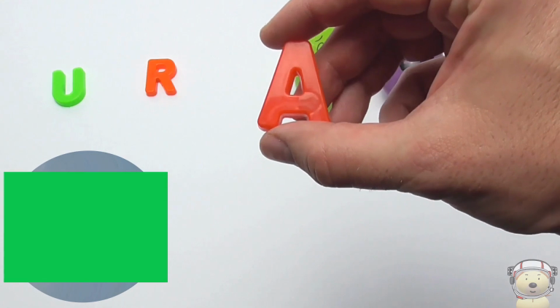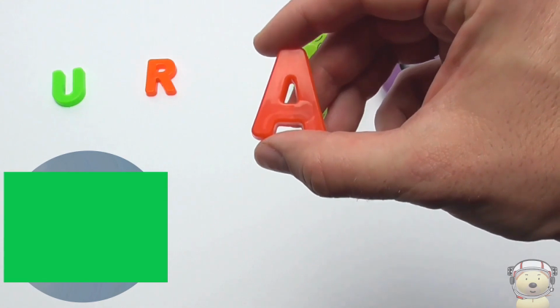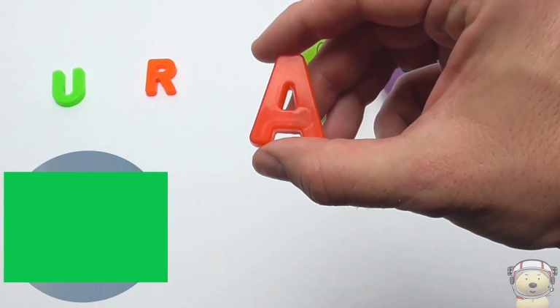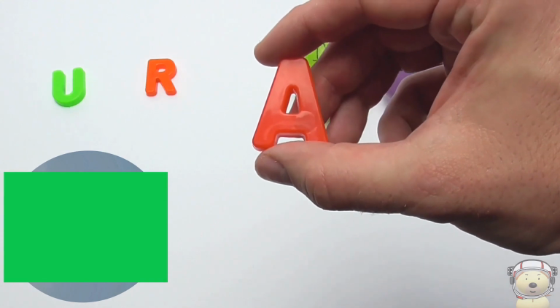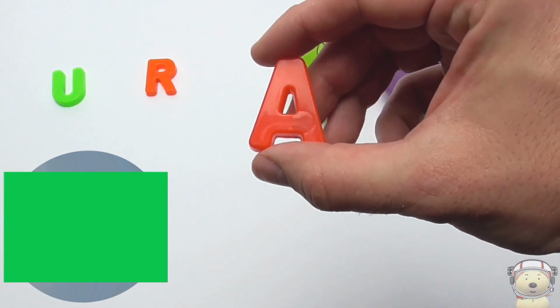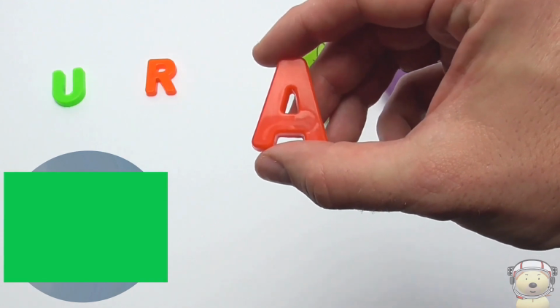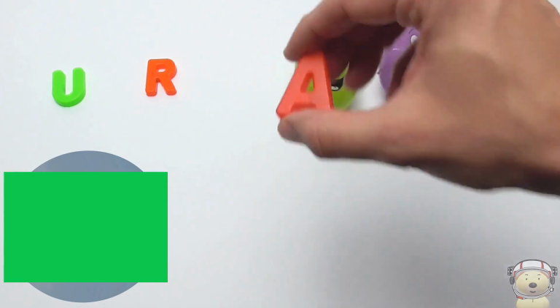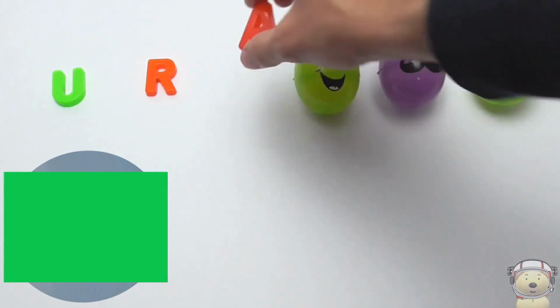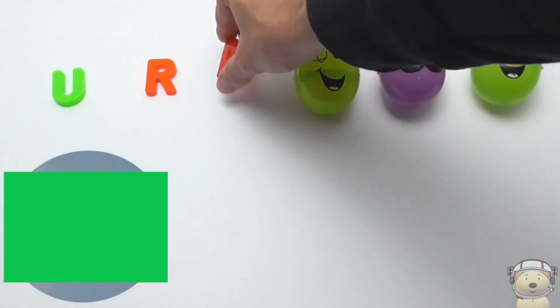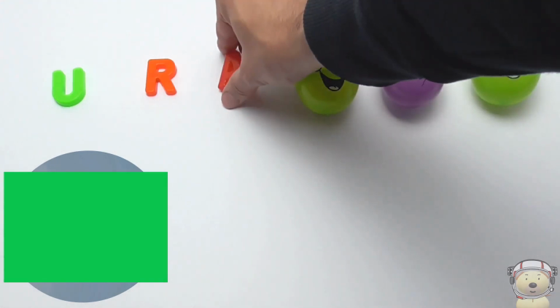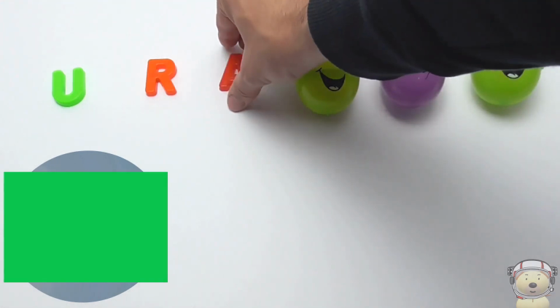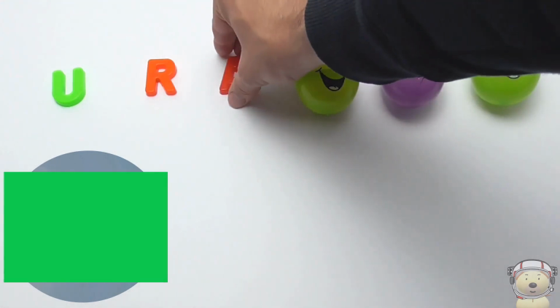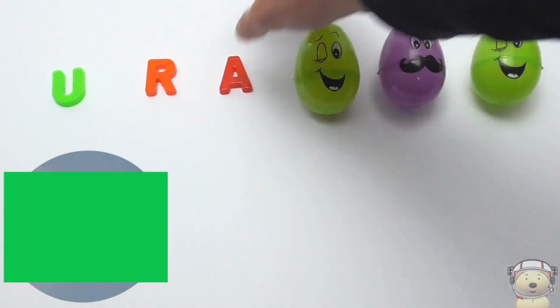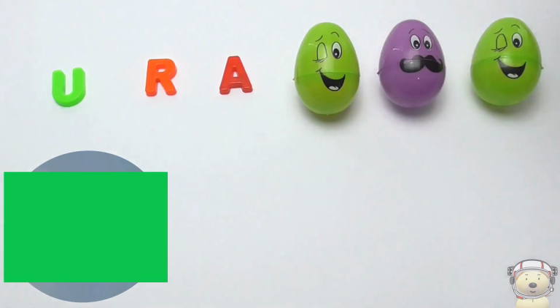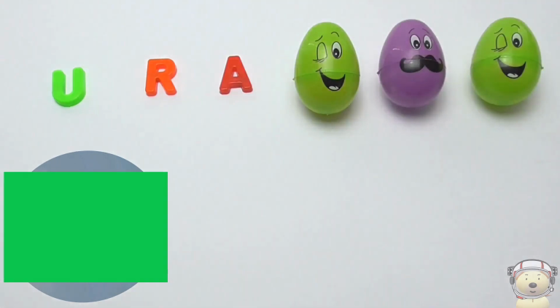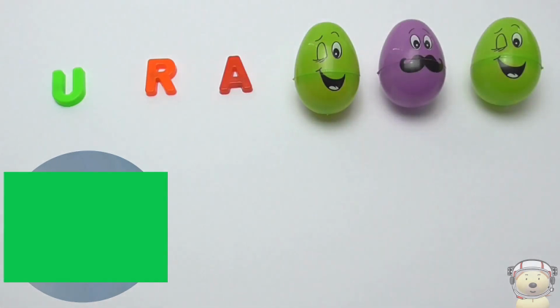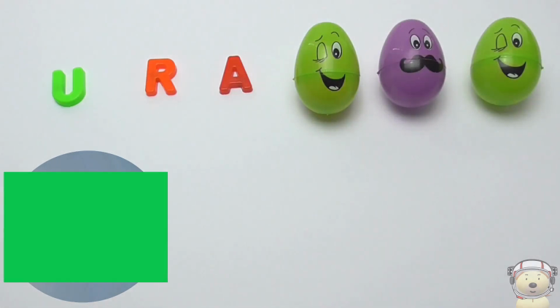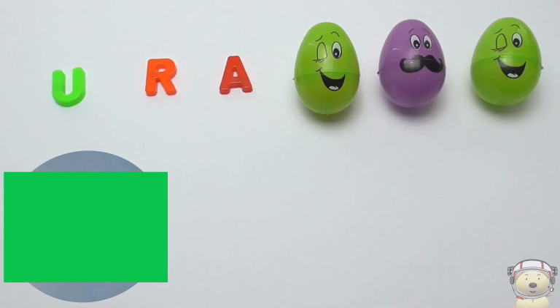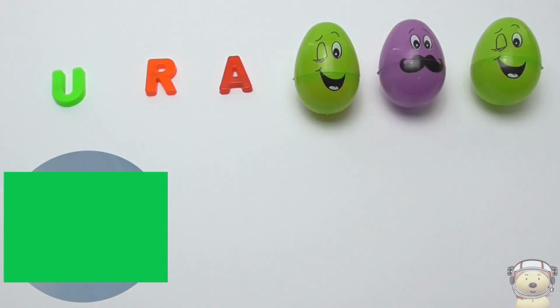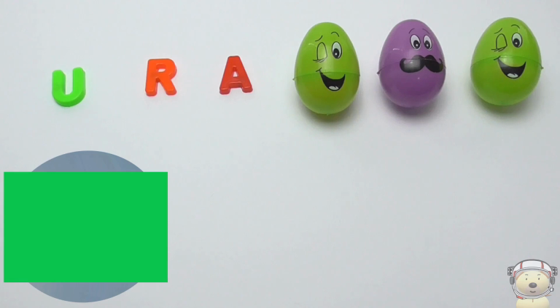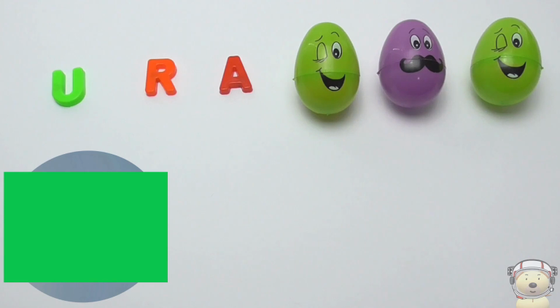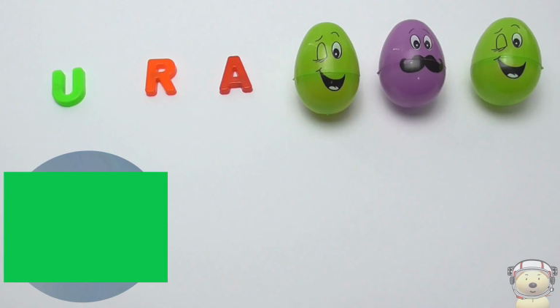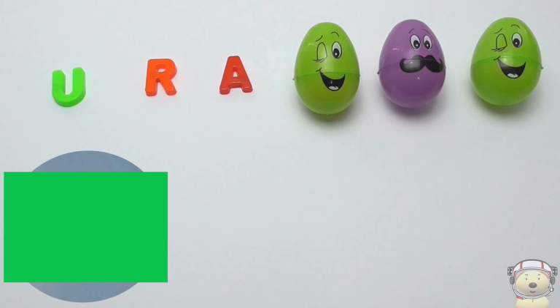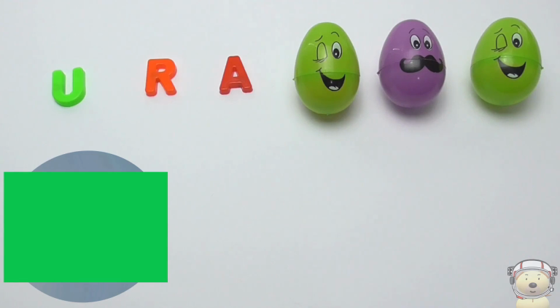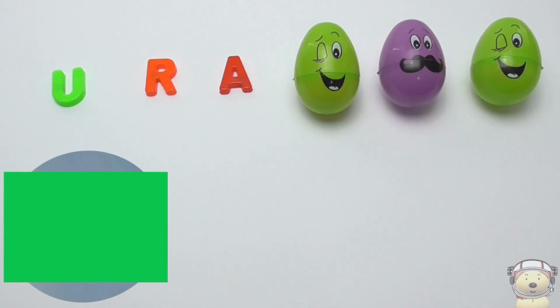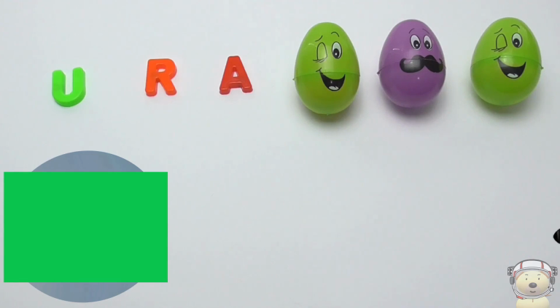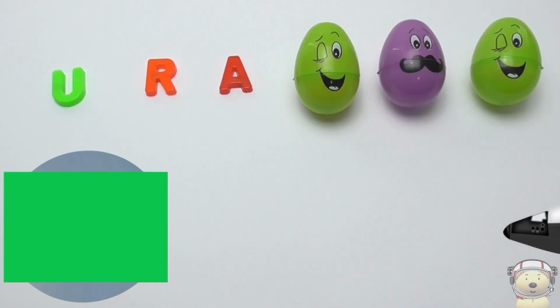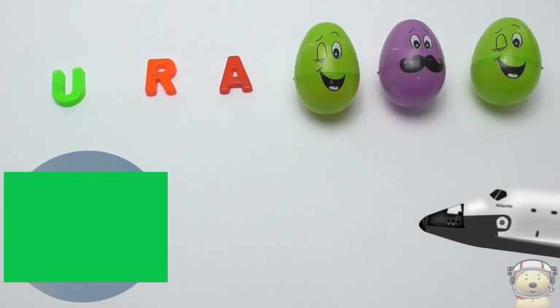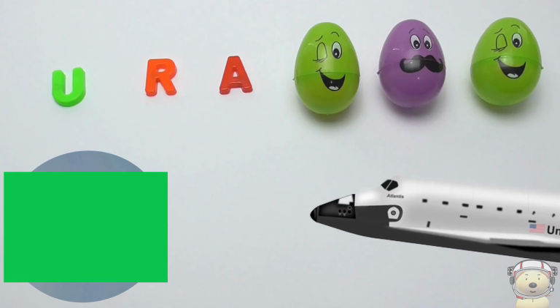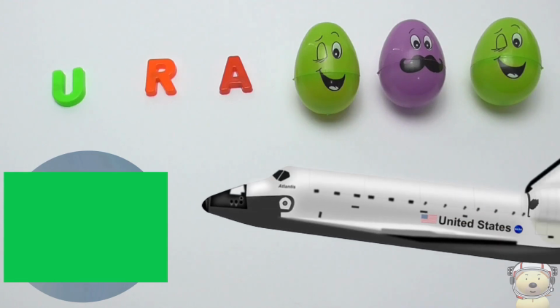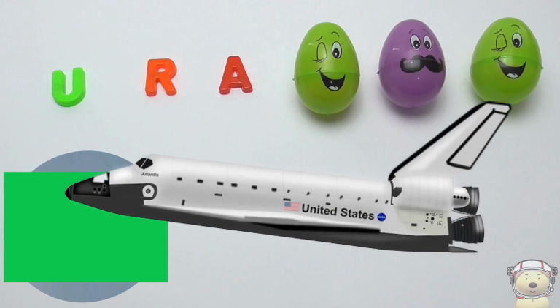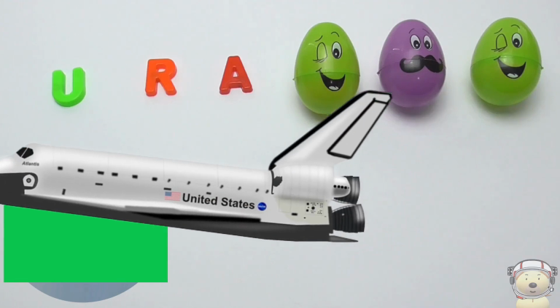A! A is for axis! This planet has a tilted axis, which means it rotates on its side.